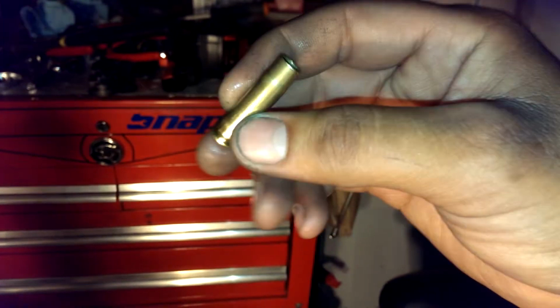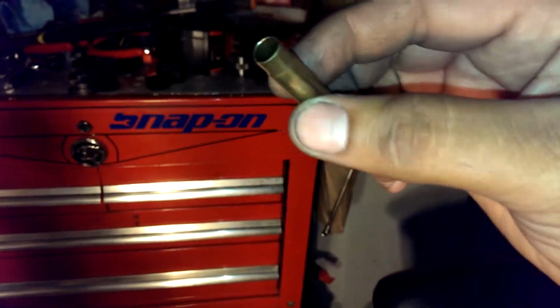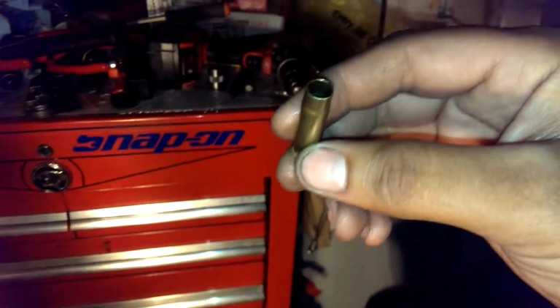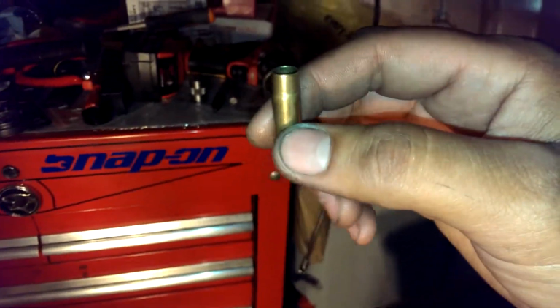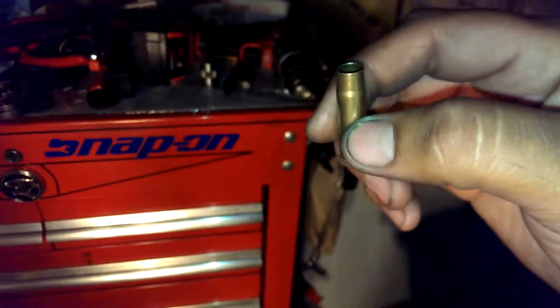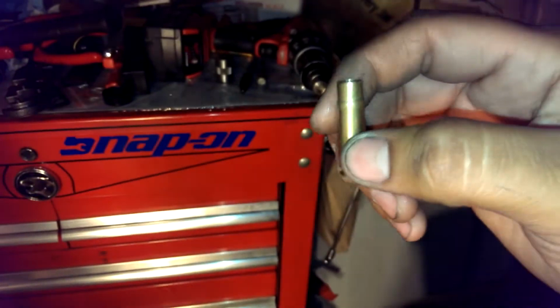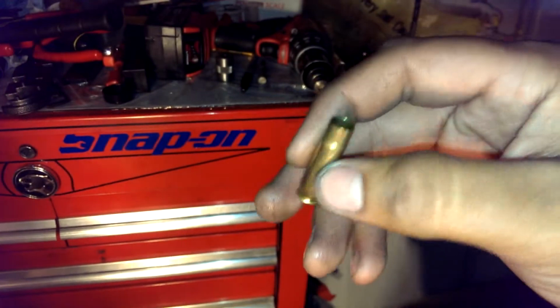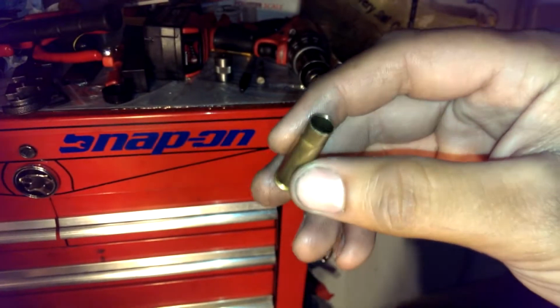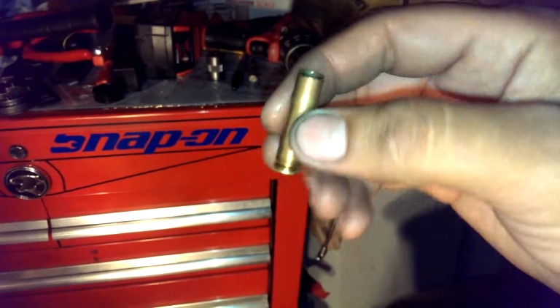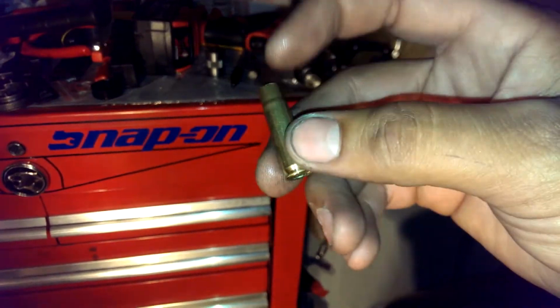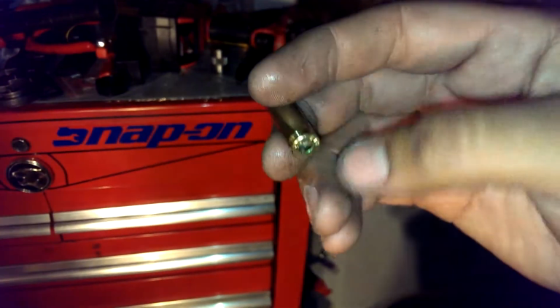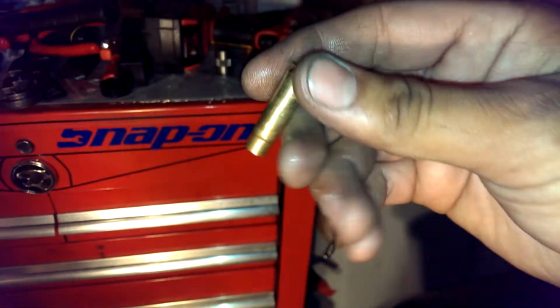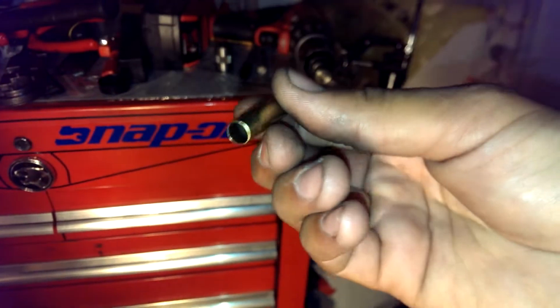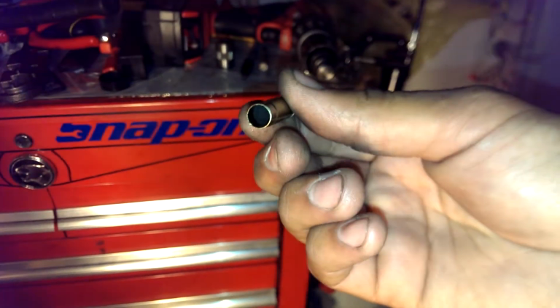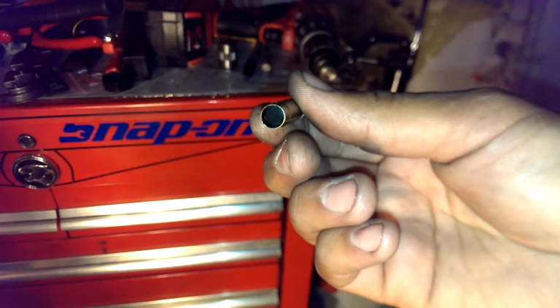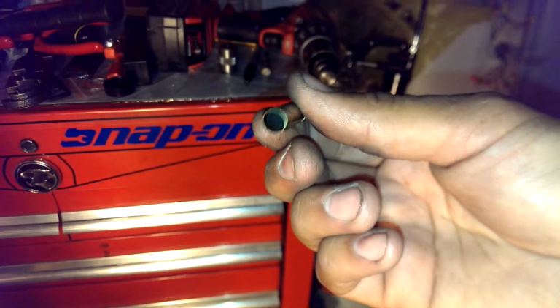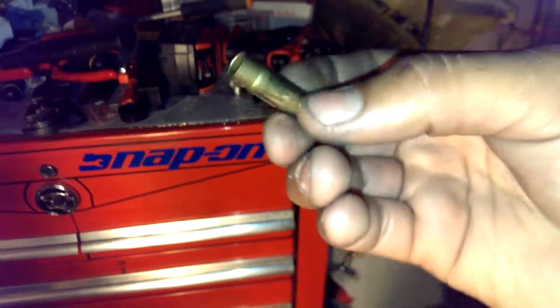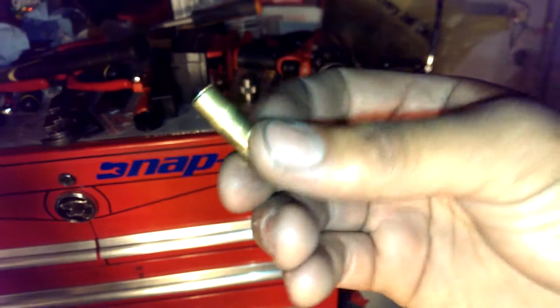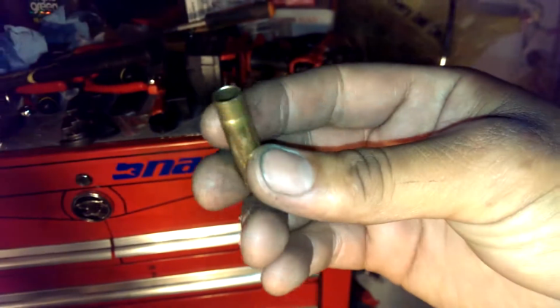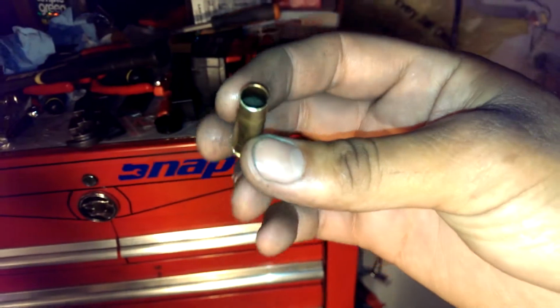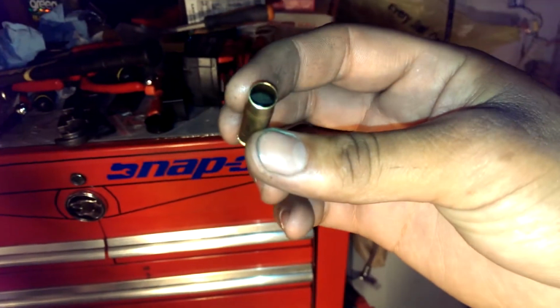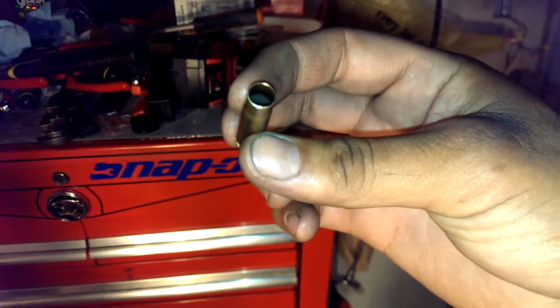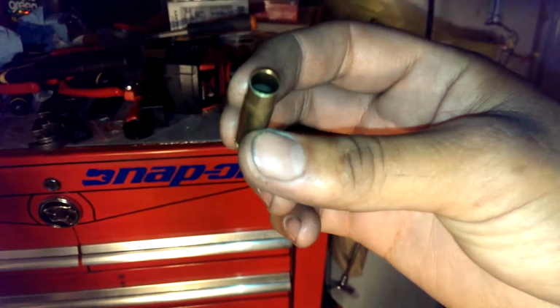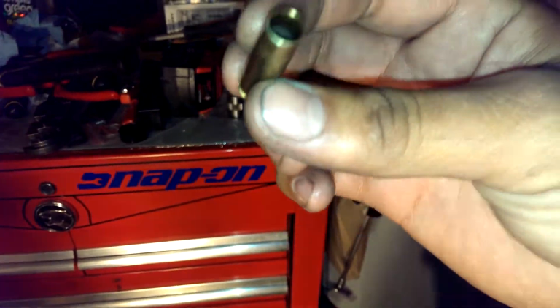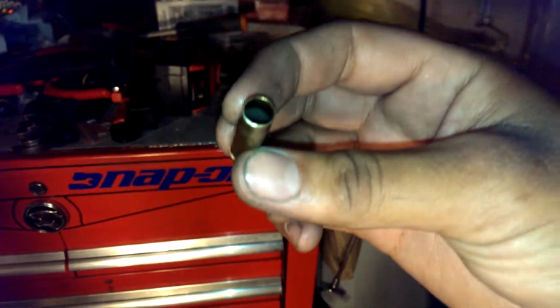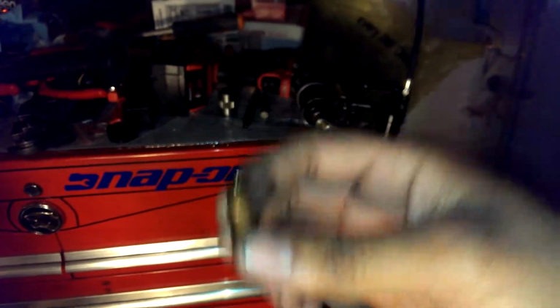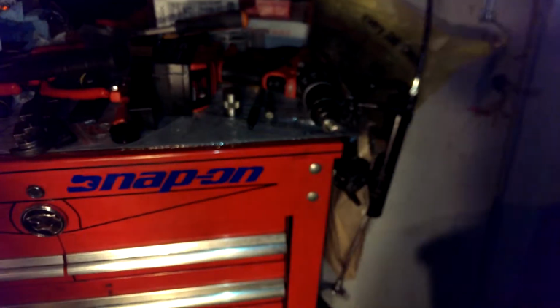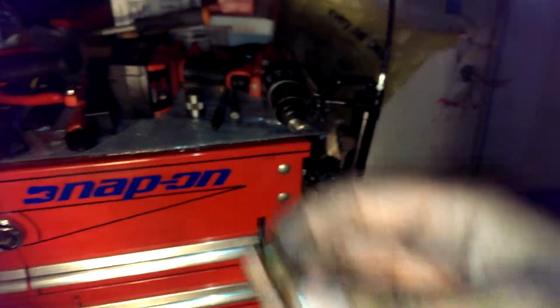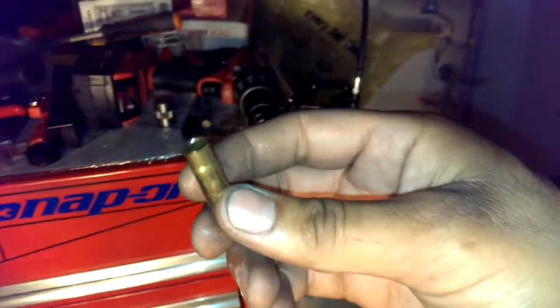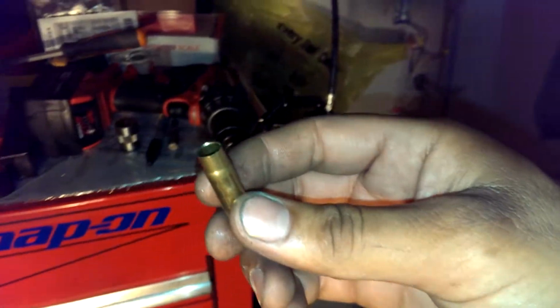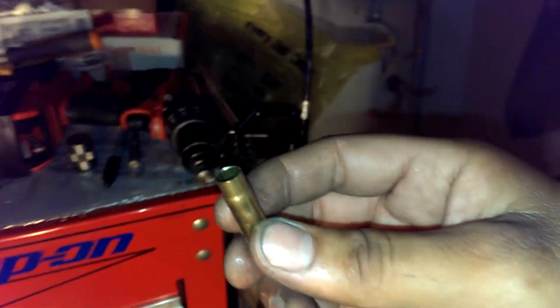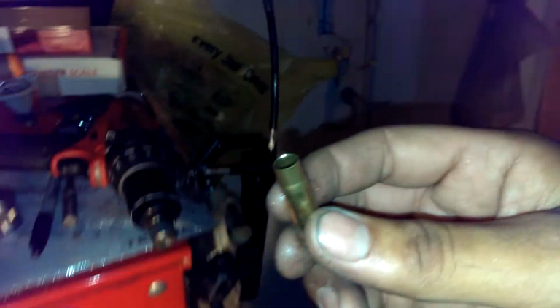Hope you liked this video. Keep in mind this is a low-buck setup — if you want to buy those nice fancy tools, have at it. I'm doing this just out of my garage as a nice little fun hobby. Thanks for watching!